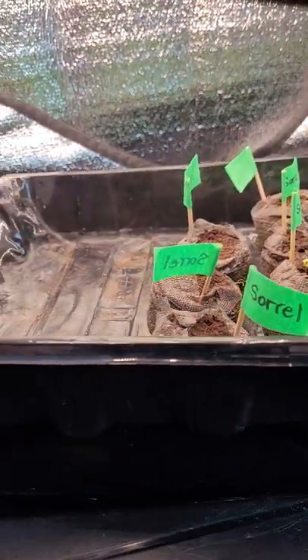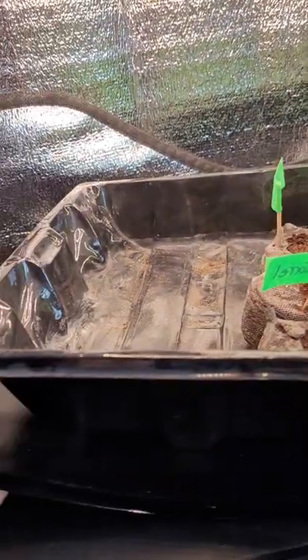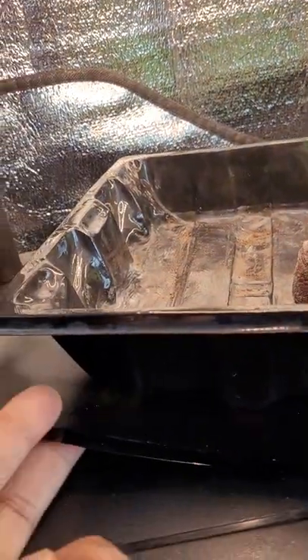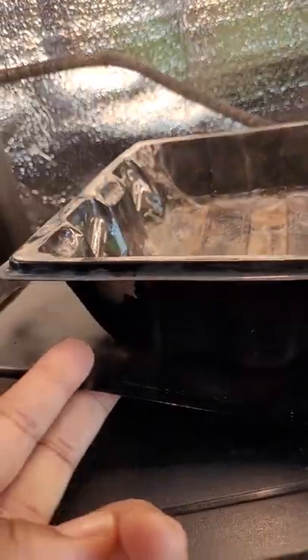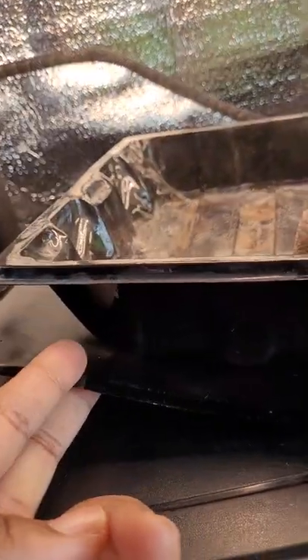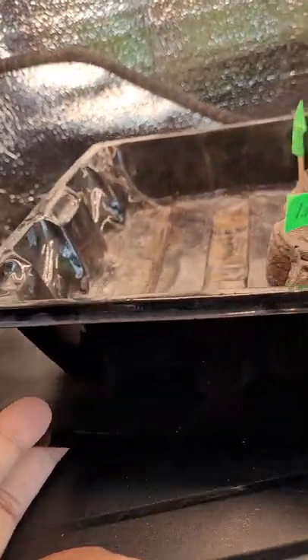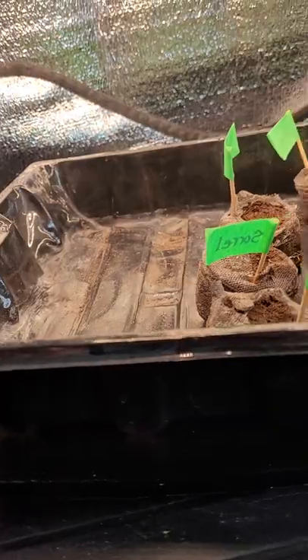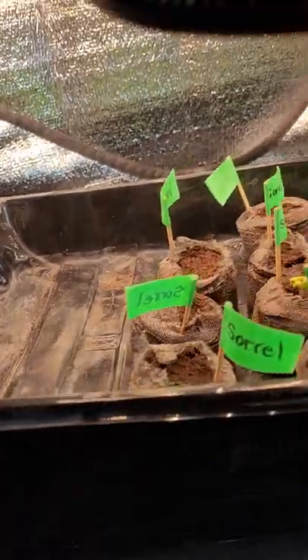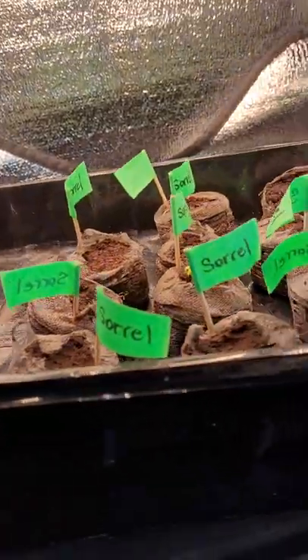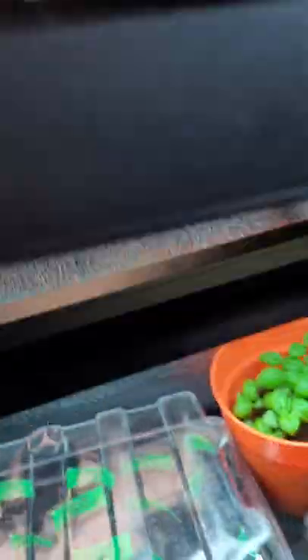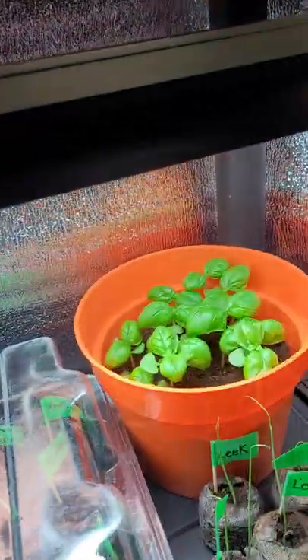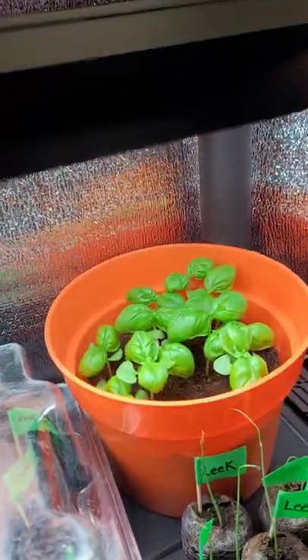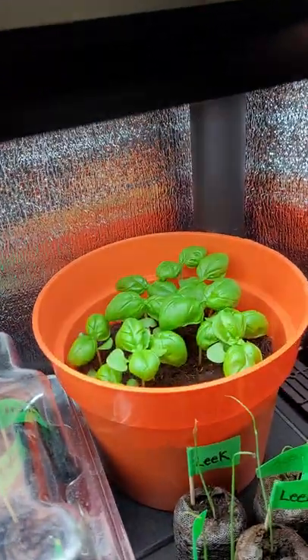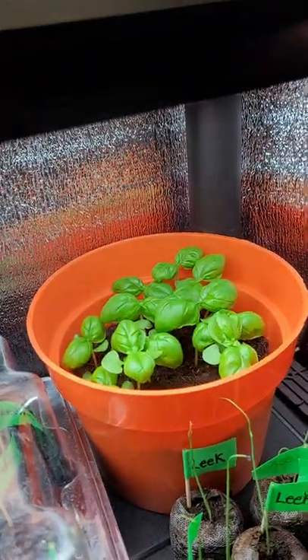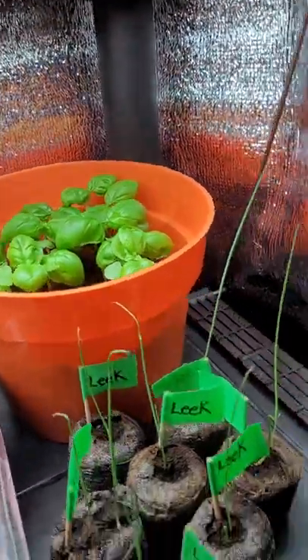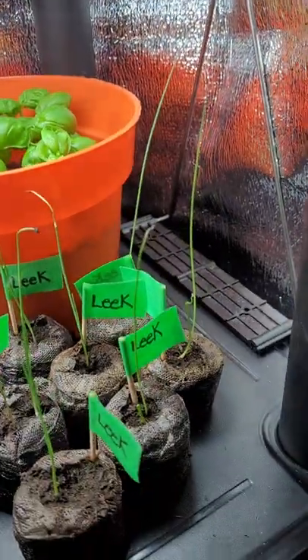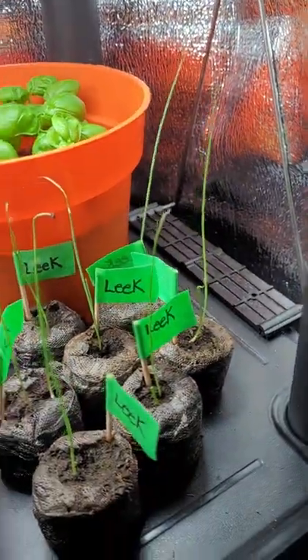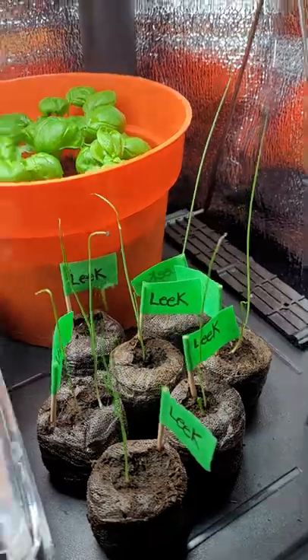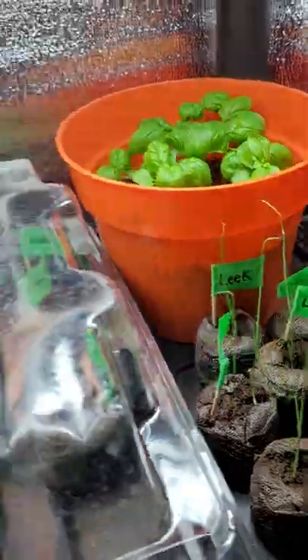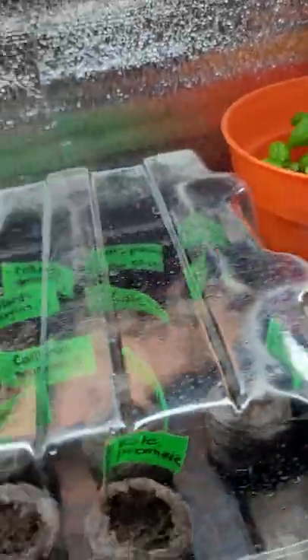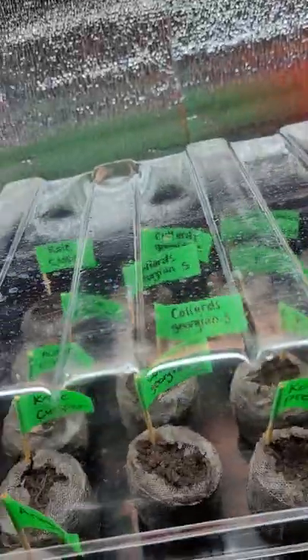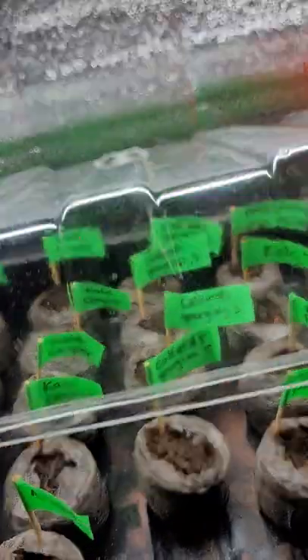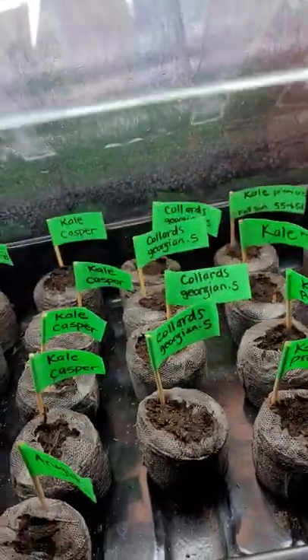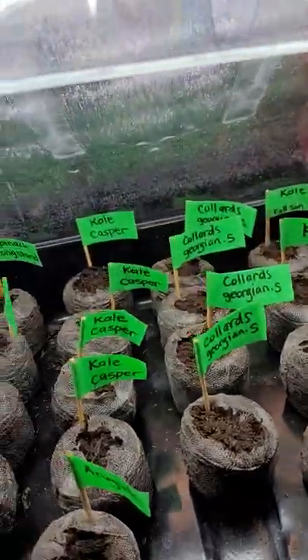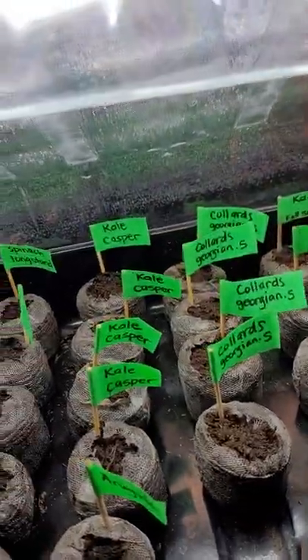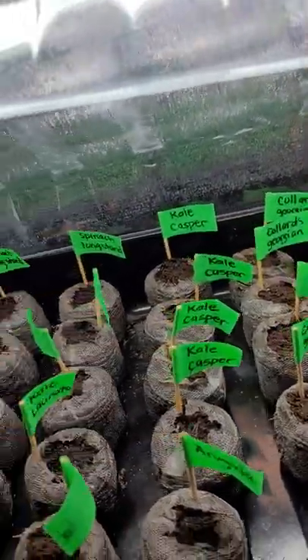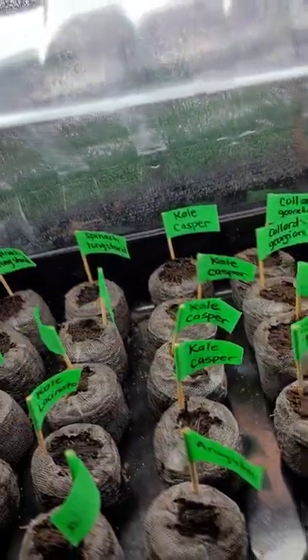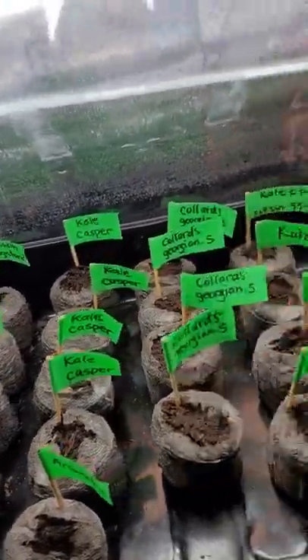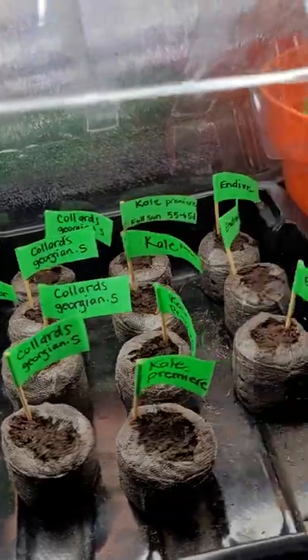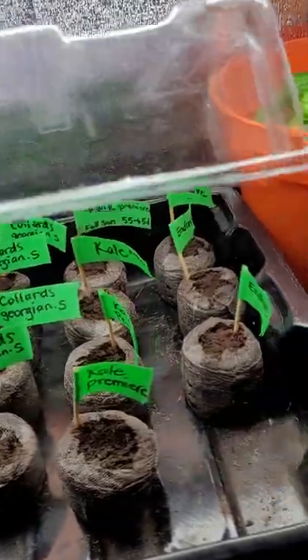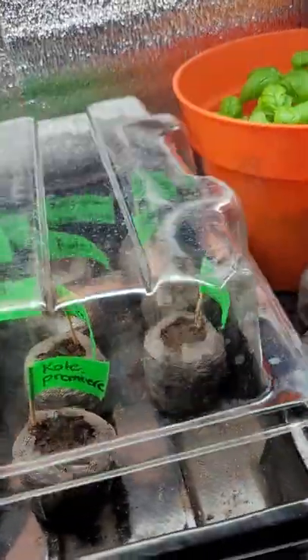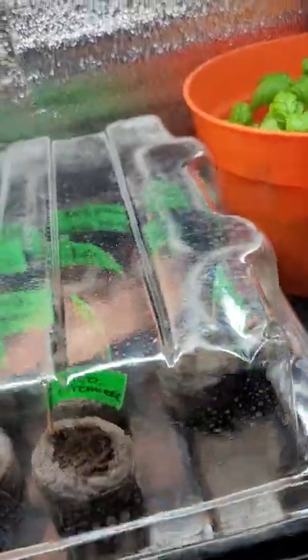I do have it on a heating mat, as you can see here. Also as an update, the basil is looking good and the leeks are doing great. This is a new tray that's still being covered — all these other produce have not germinated yet.